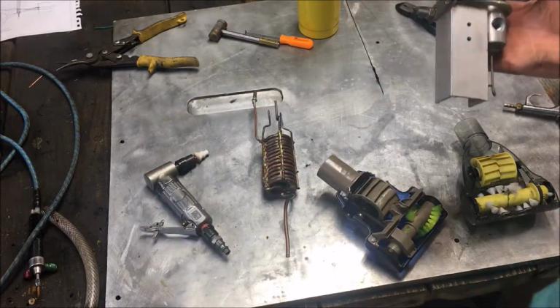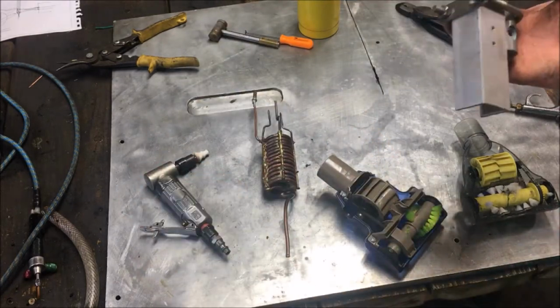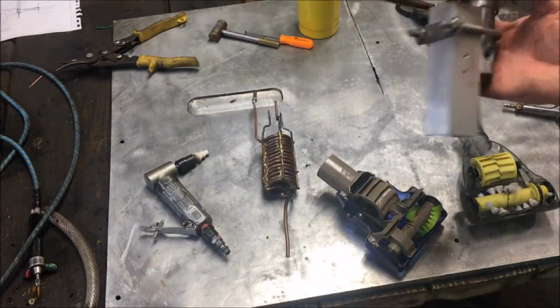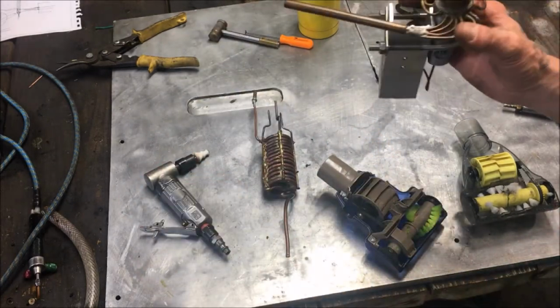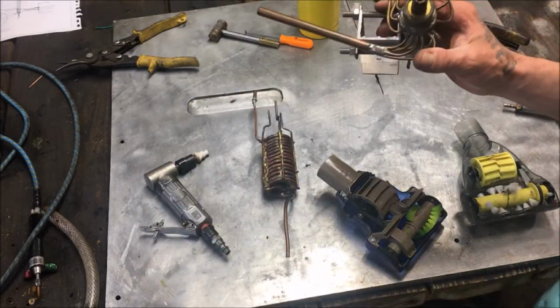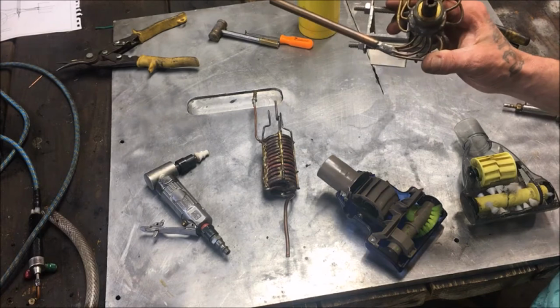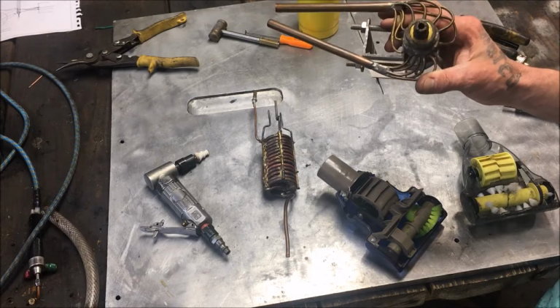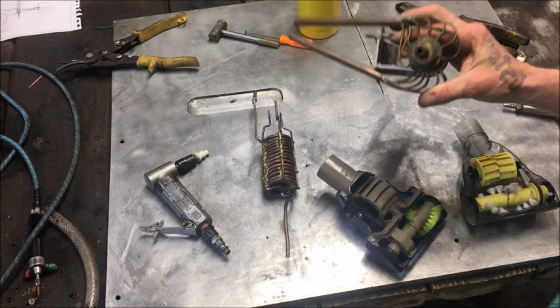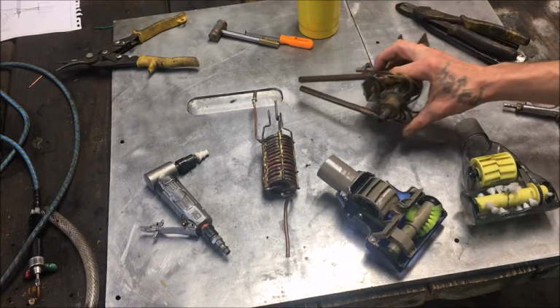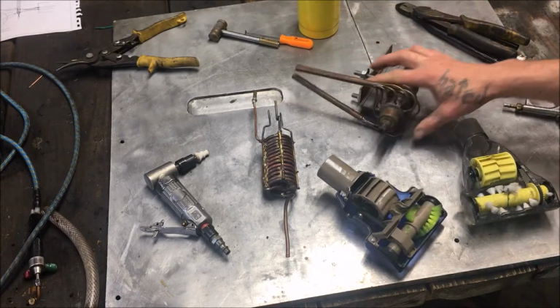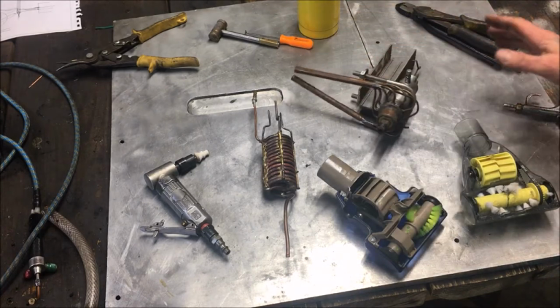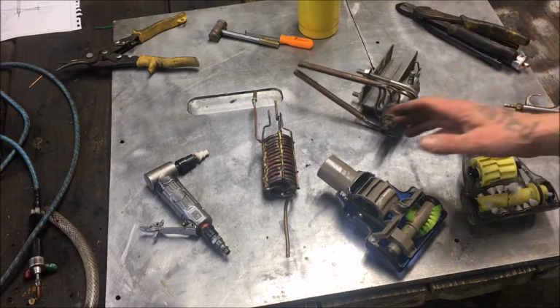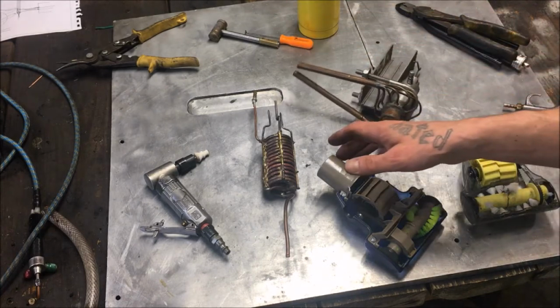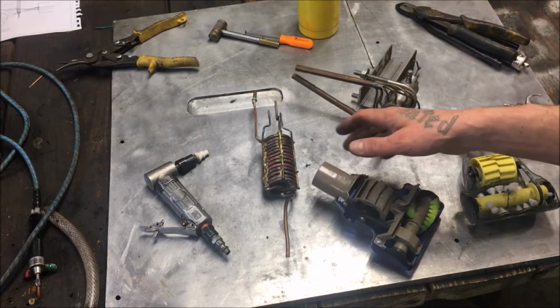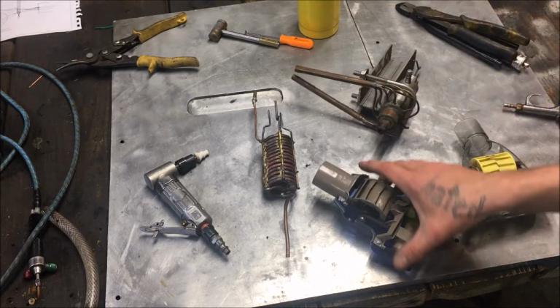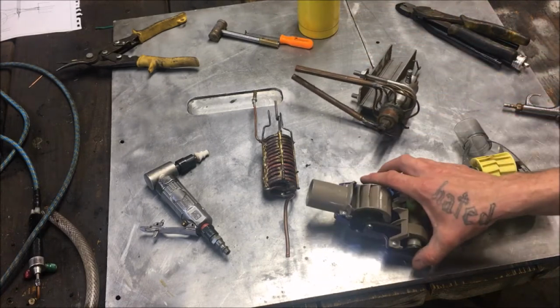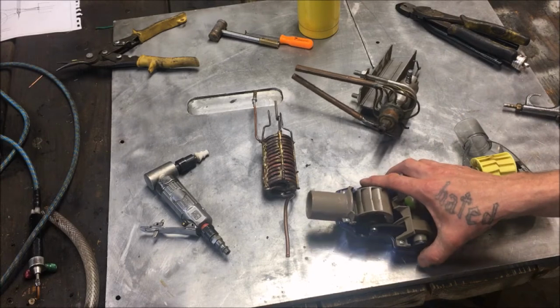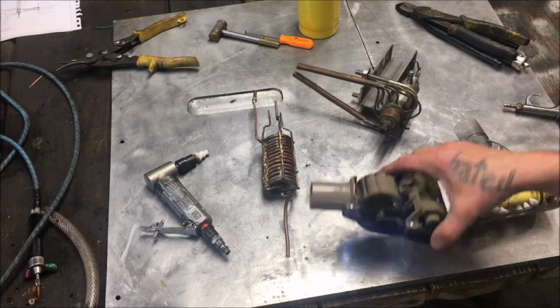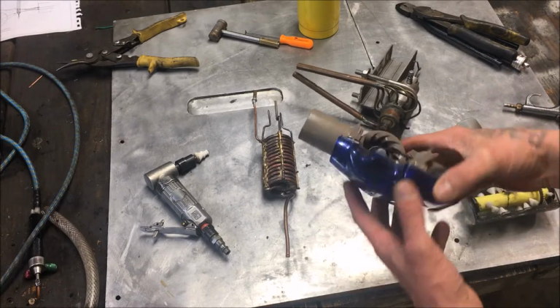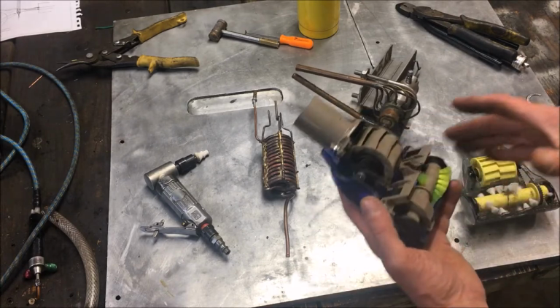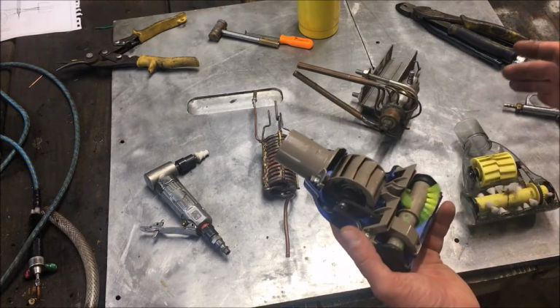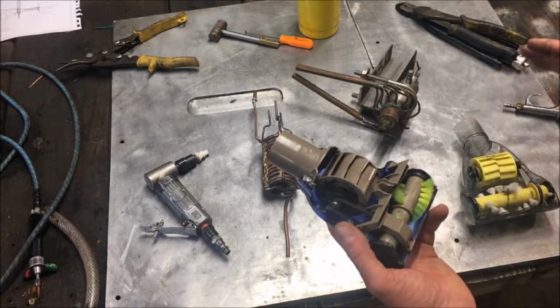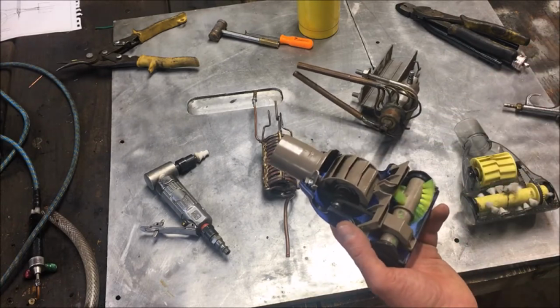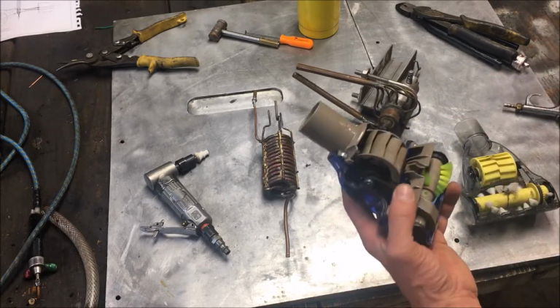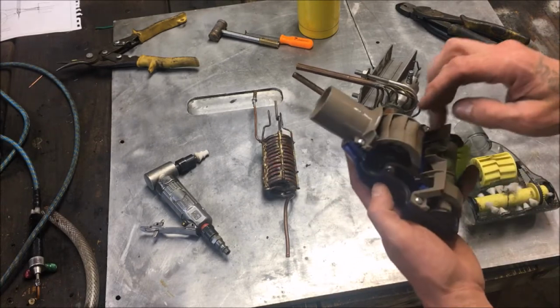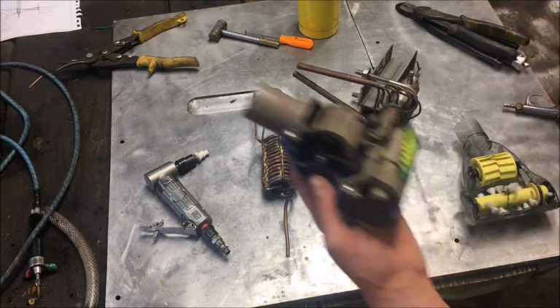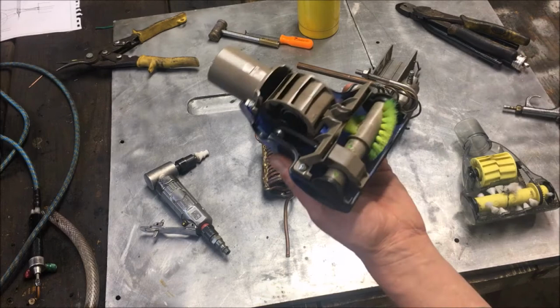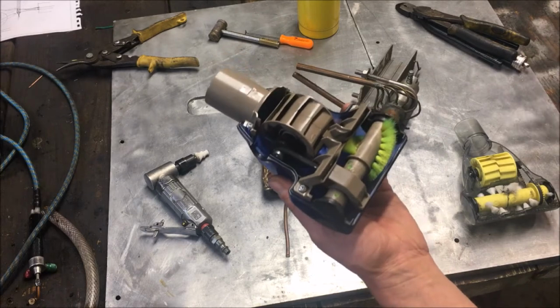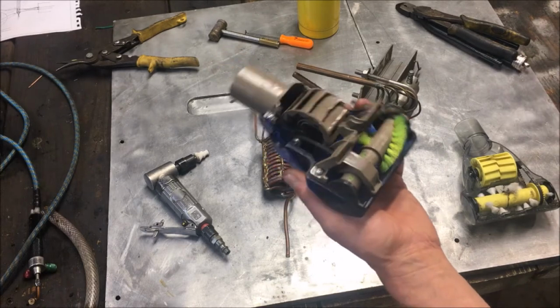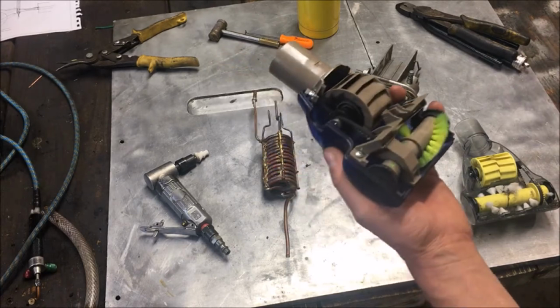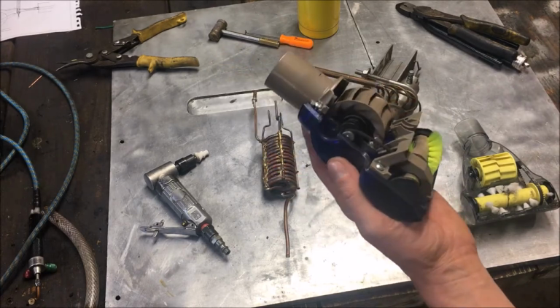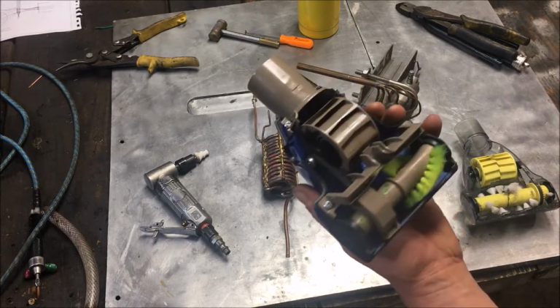I haven't run one long enough to tell you anything about durability, but I do have another option for you. If you have low-temperature steam and you saturate it with some condensation a little bit, these little things right here are actually awesome turbines.